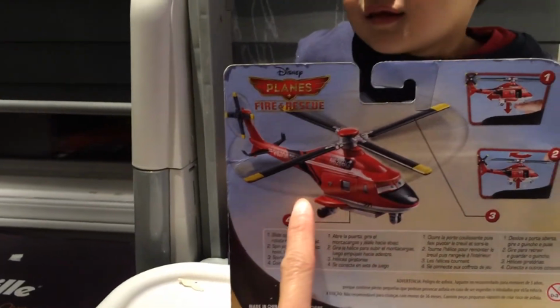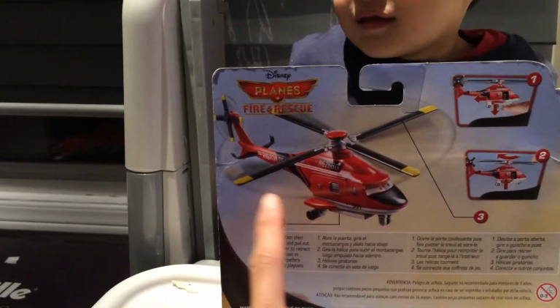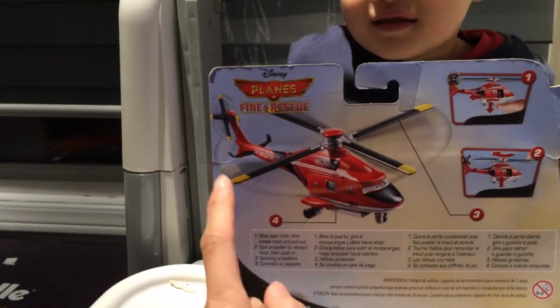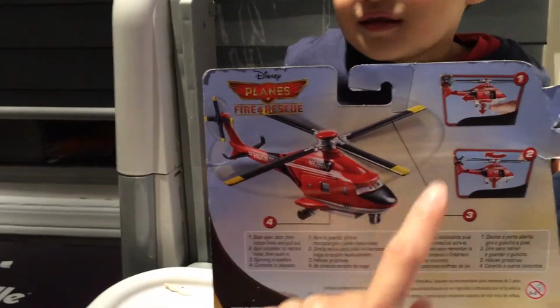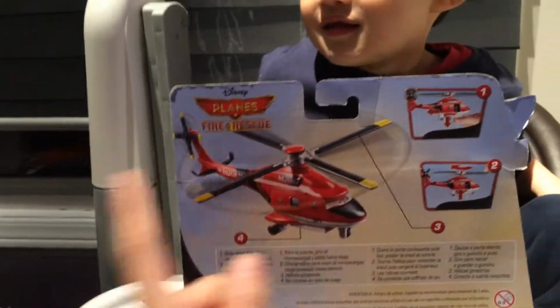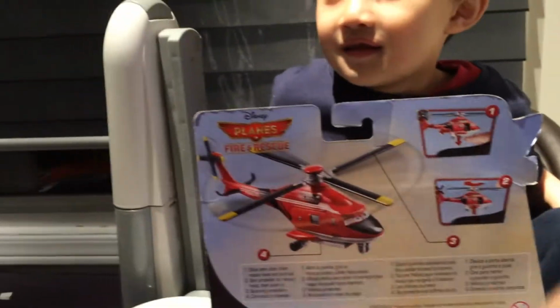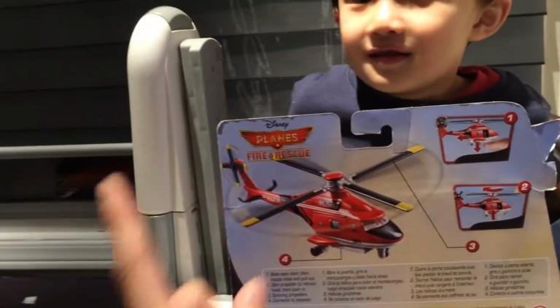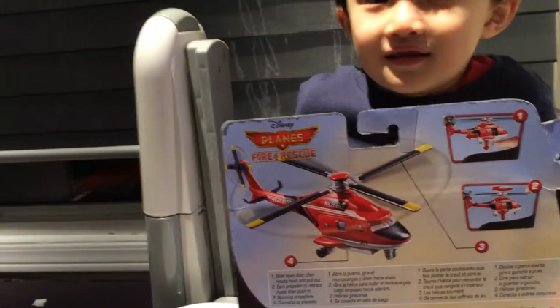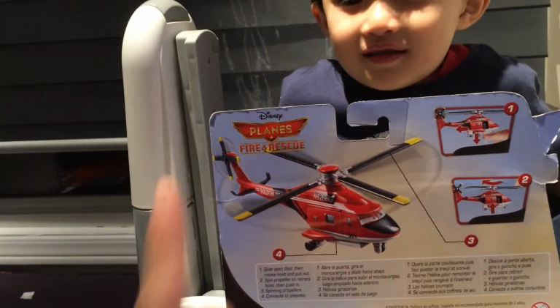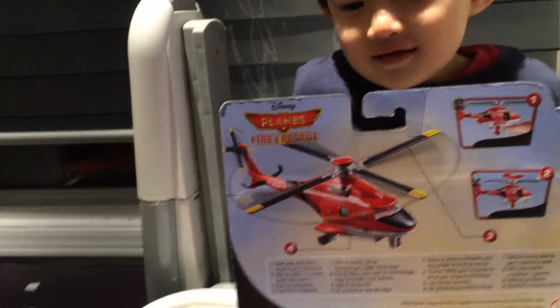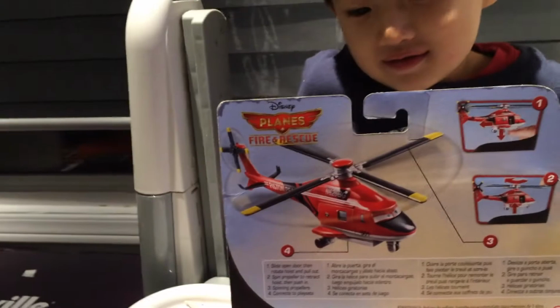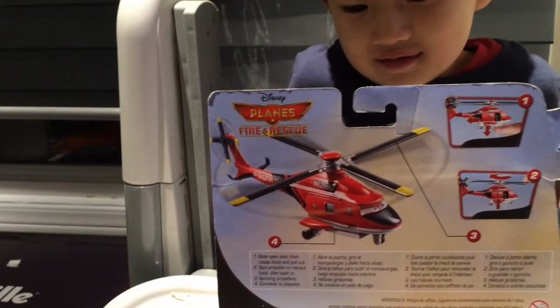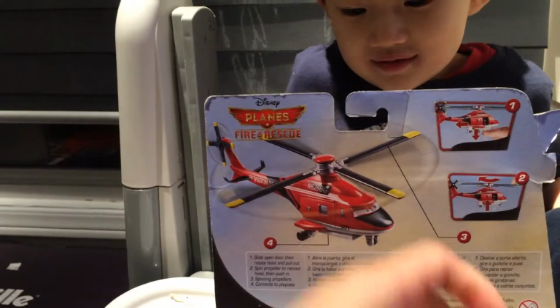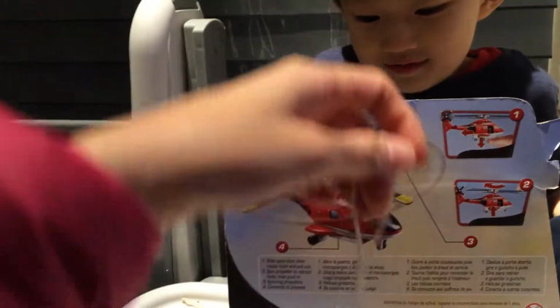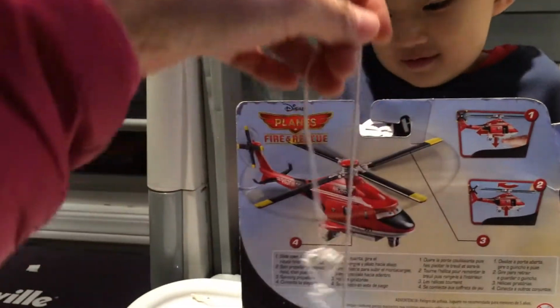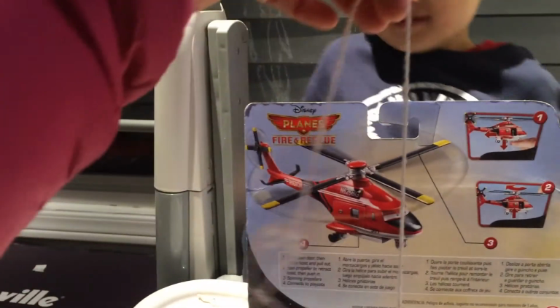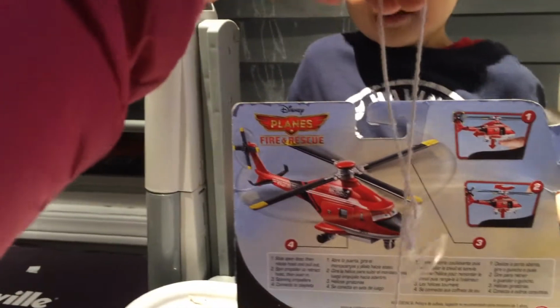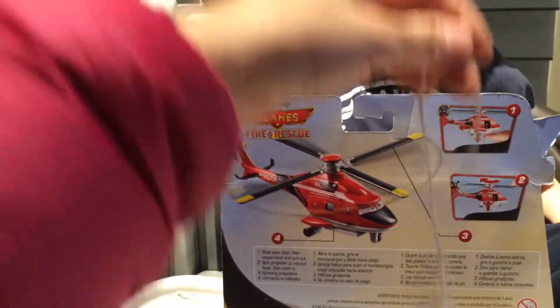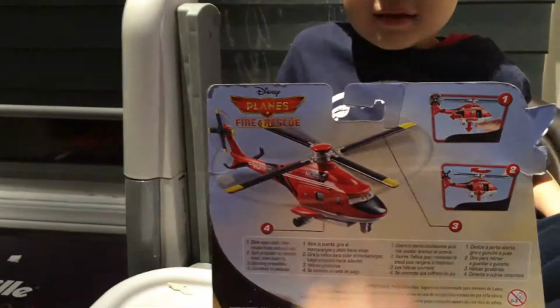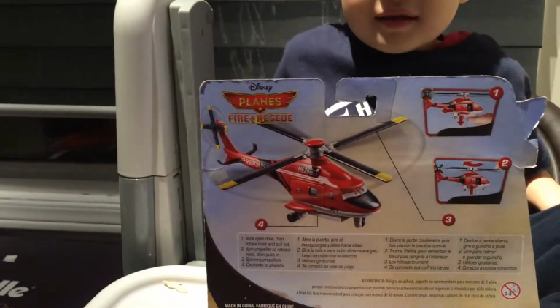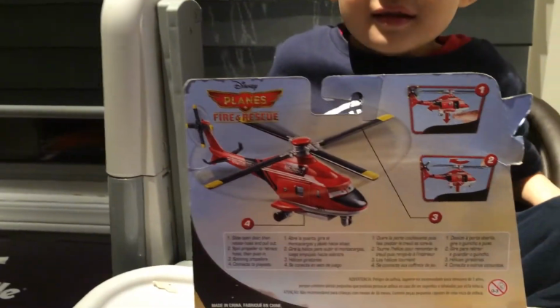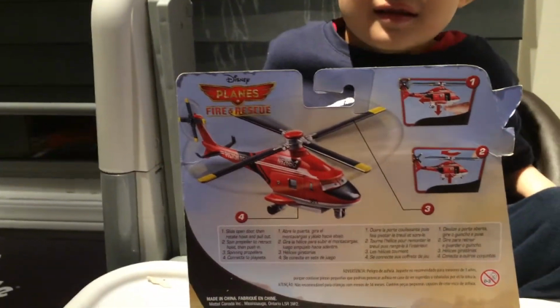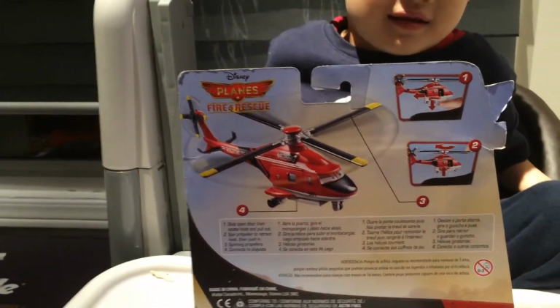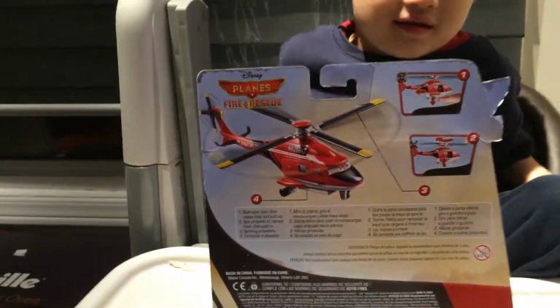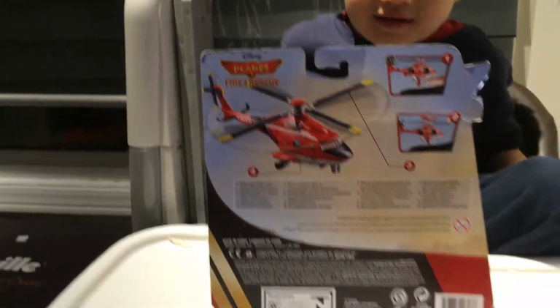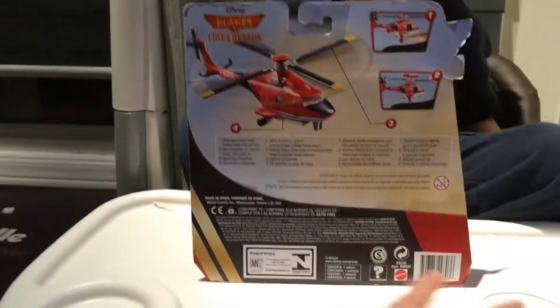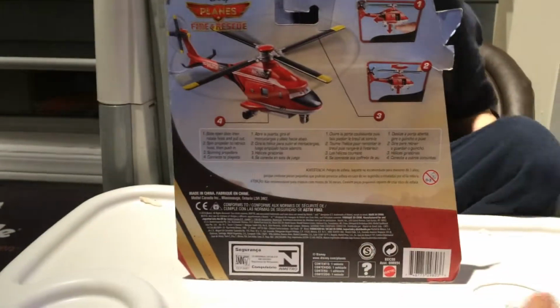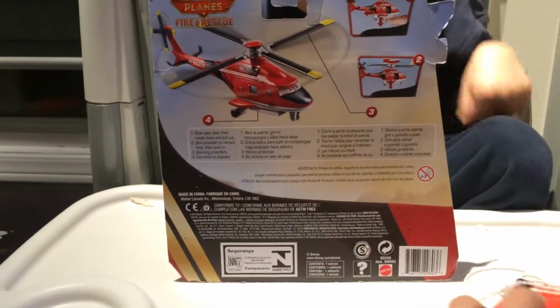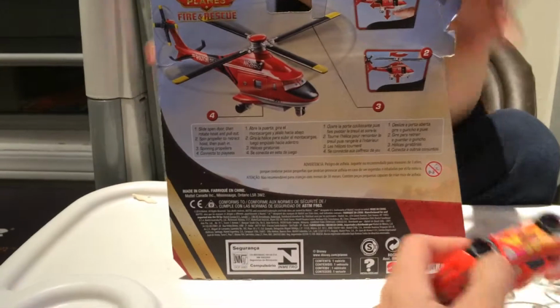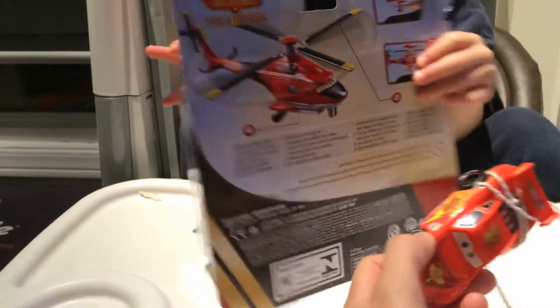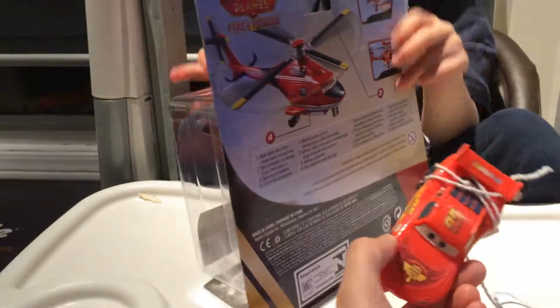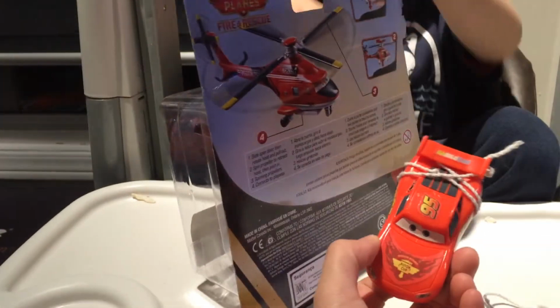And then this propeller spins and there will be a string — something like this — that he's going to show us. With McQueen!